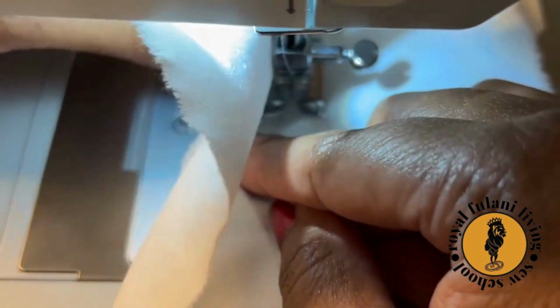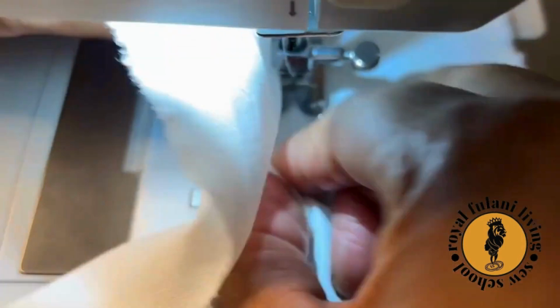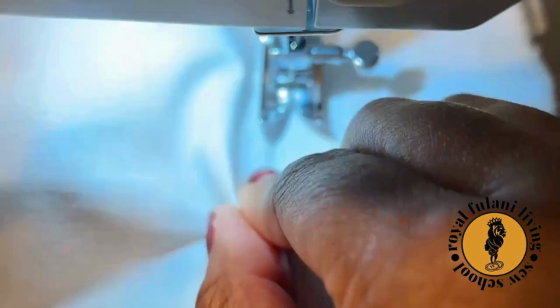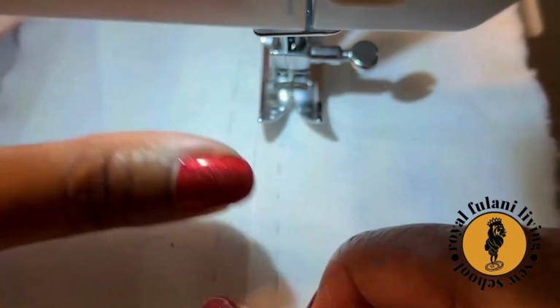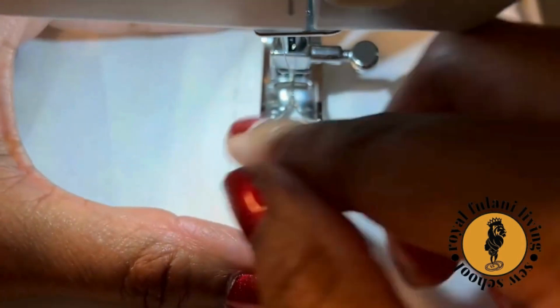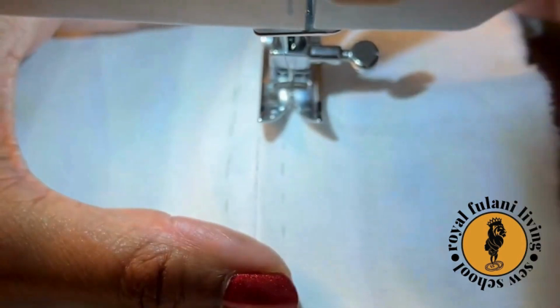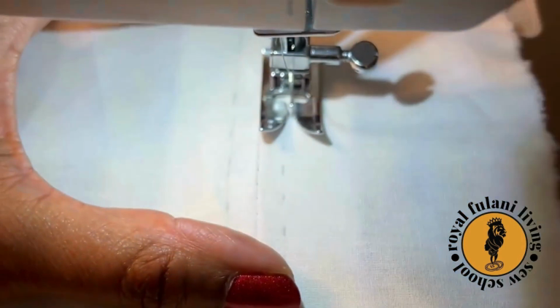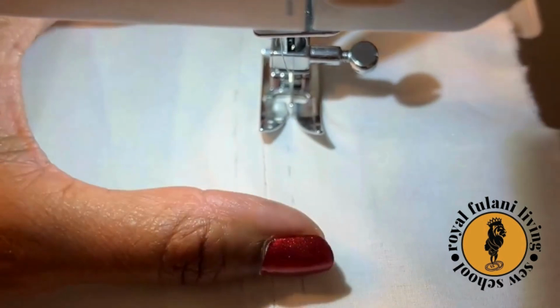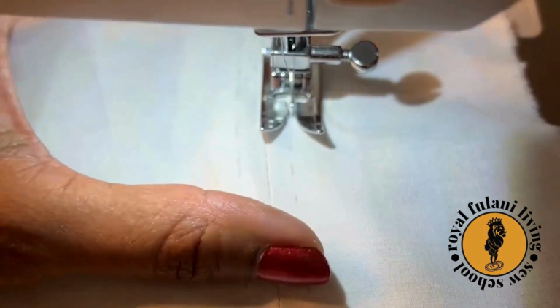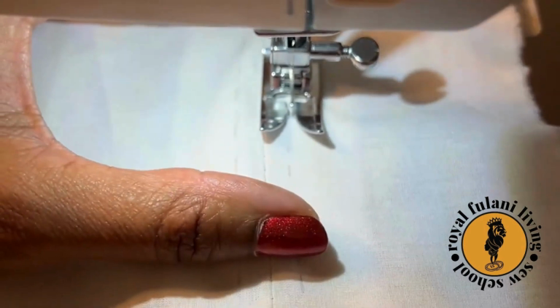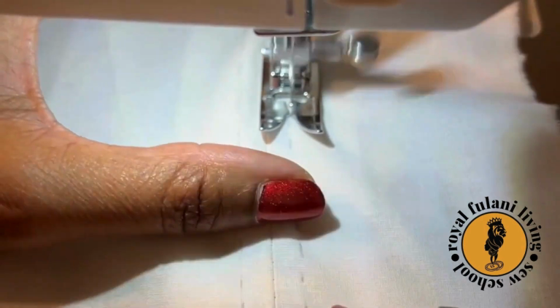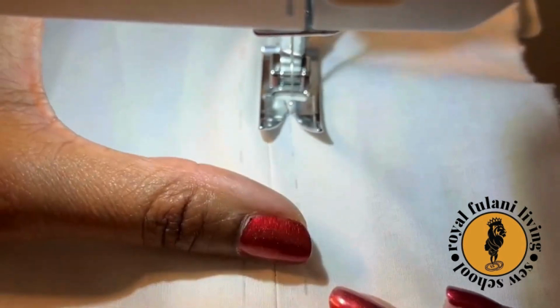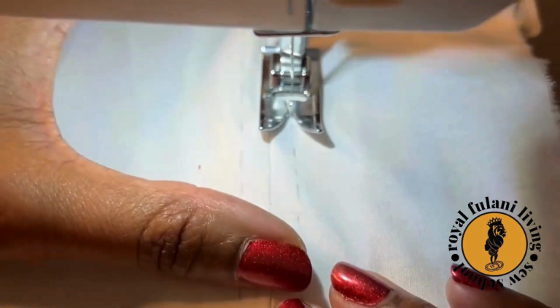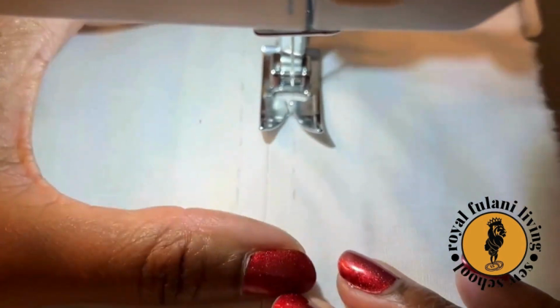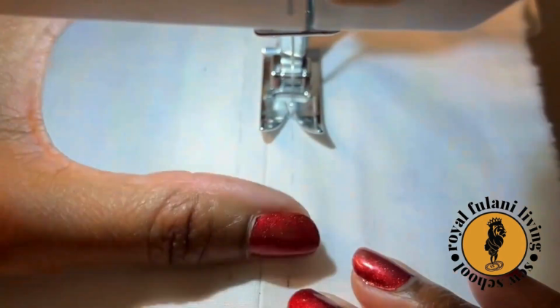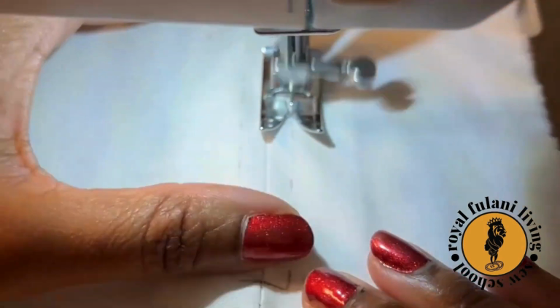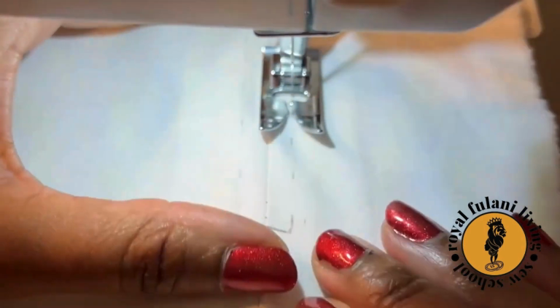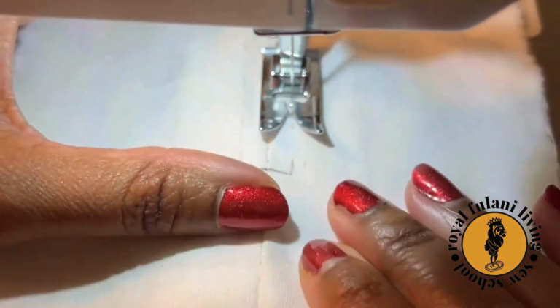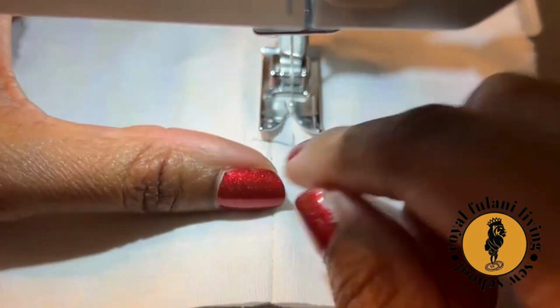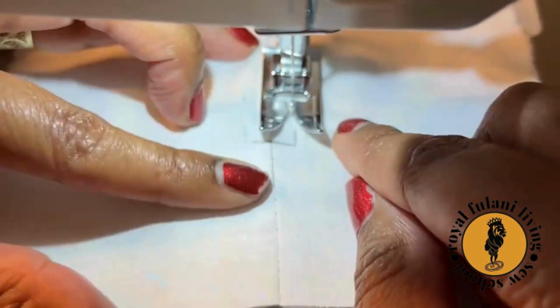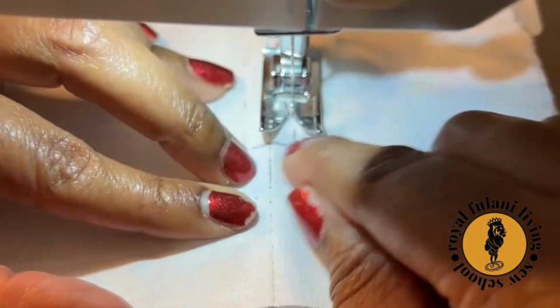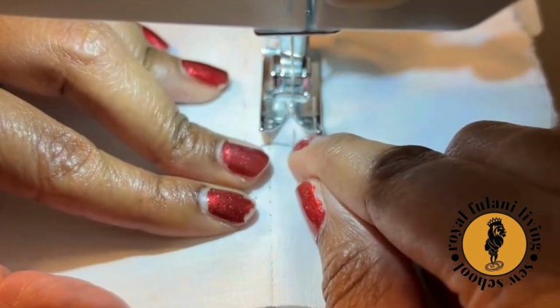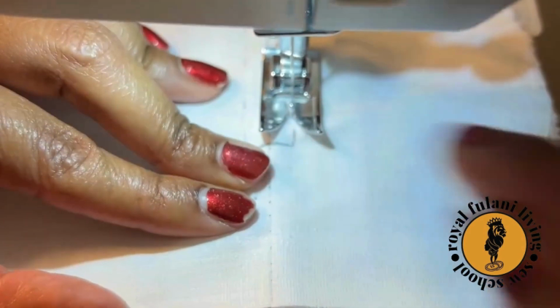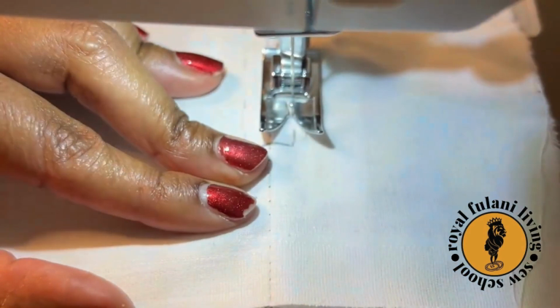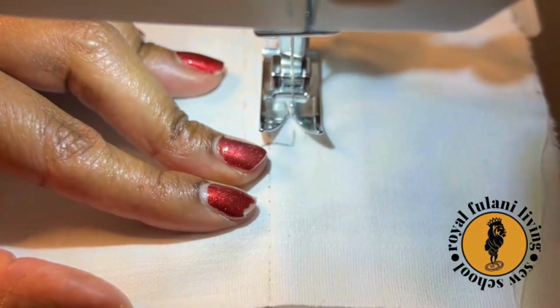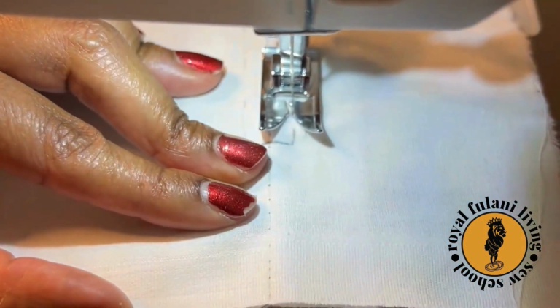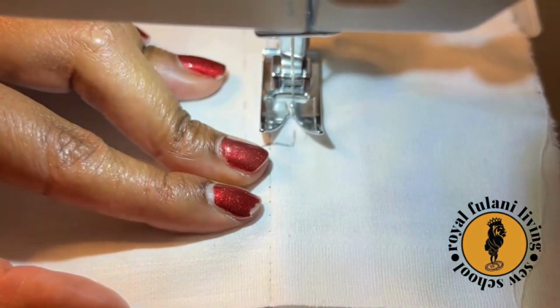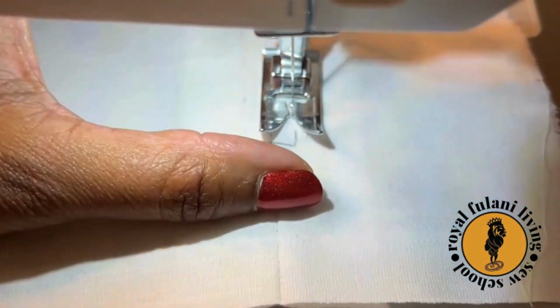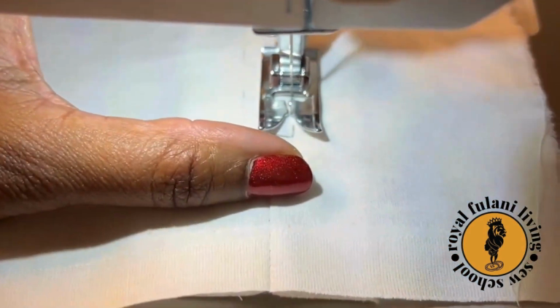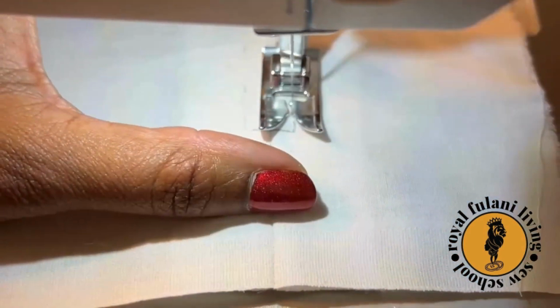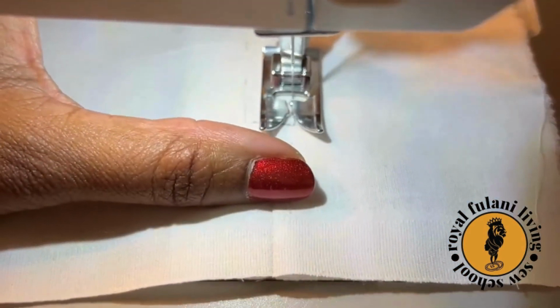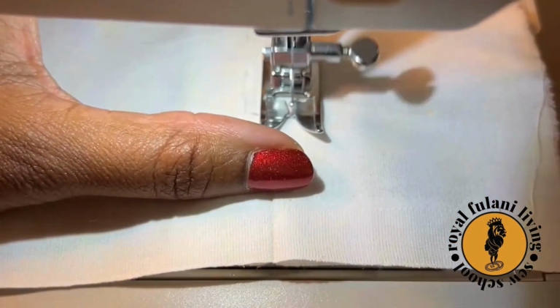As you approach the bottom of where your parallel line and your first marking meet, slow down. Adjust your stitch length to something small, possibly two or three.